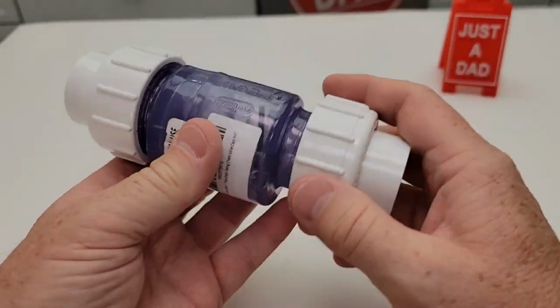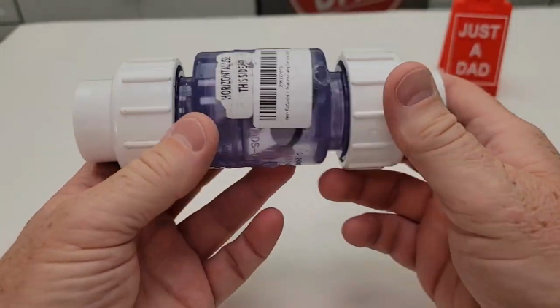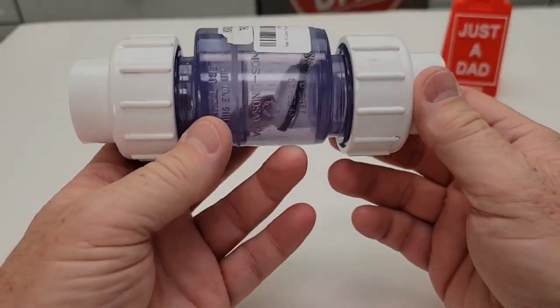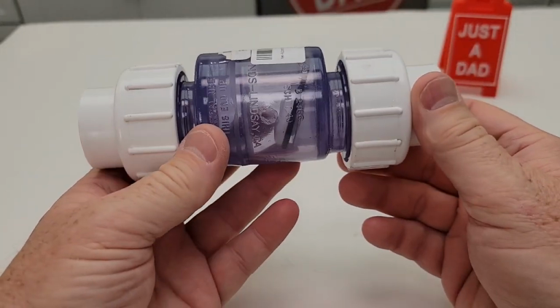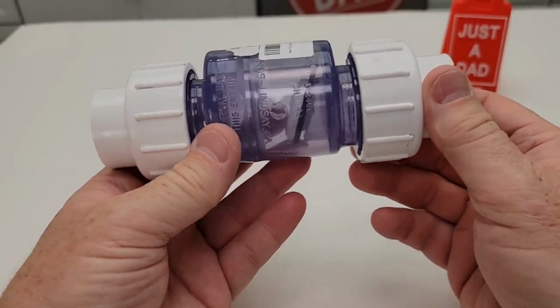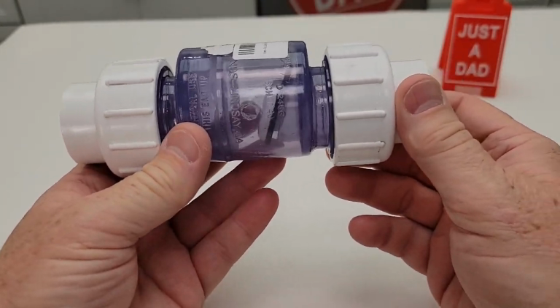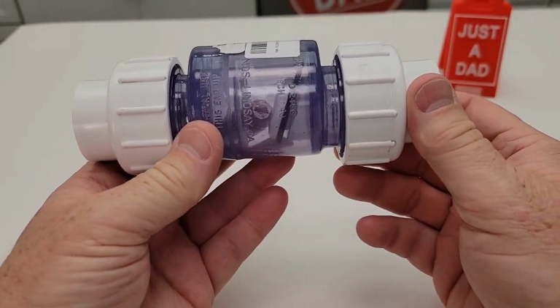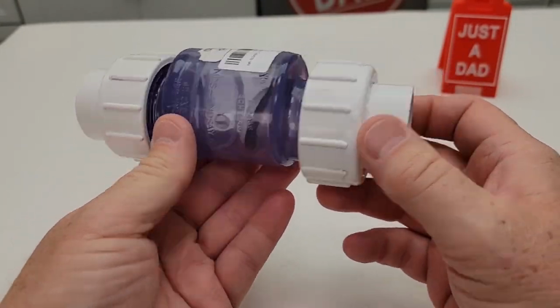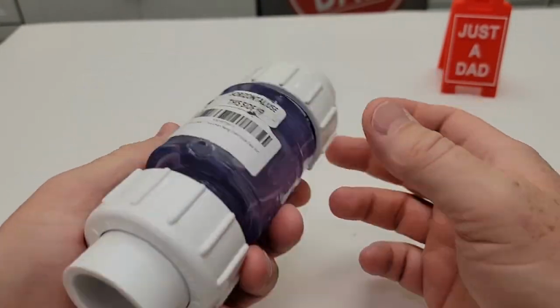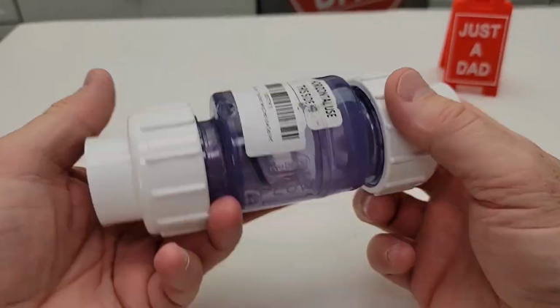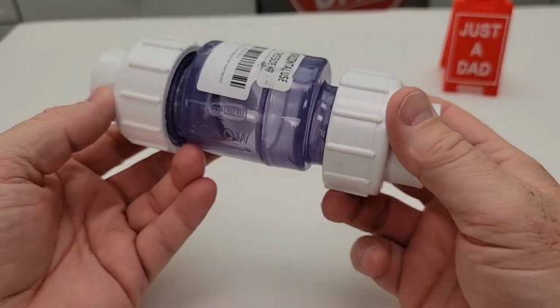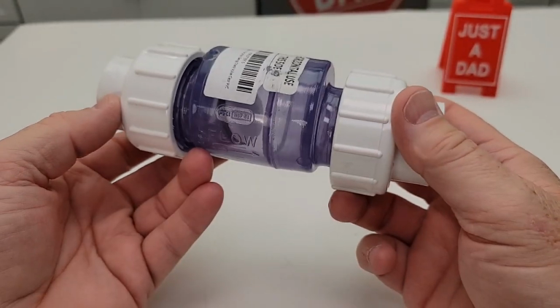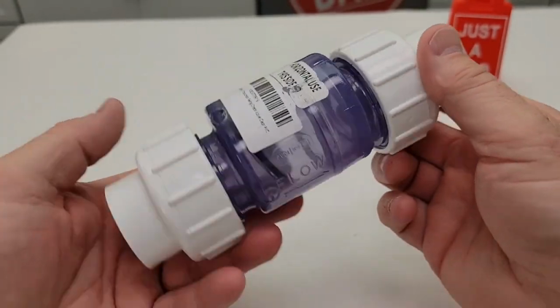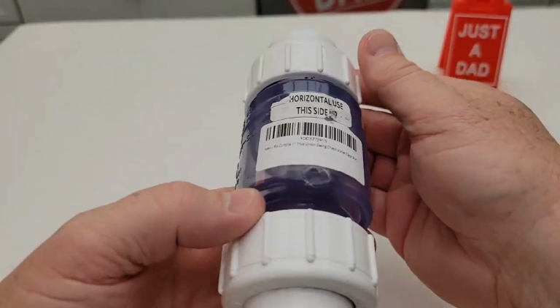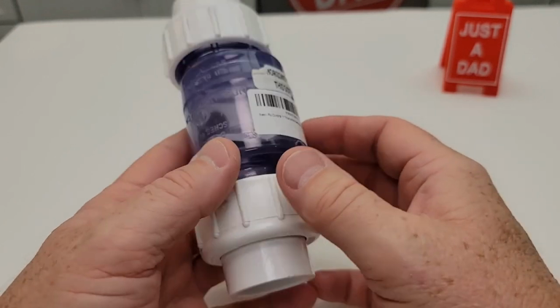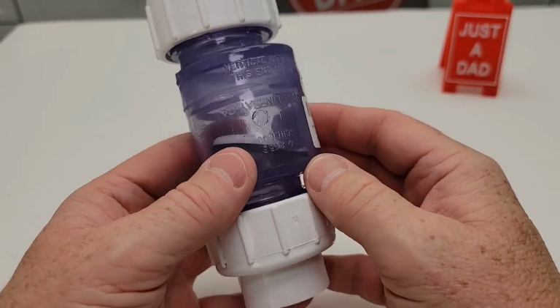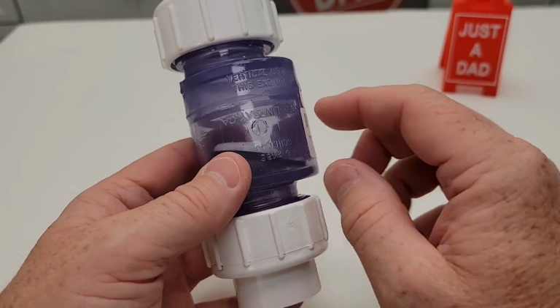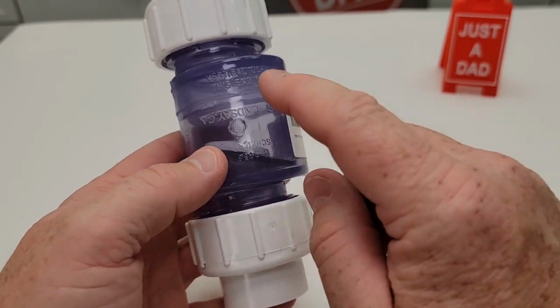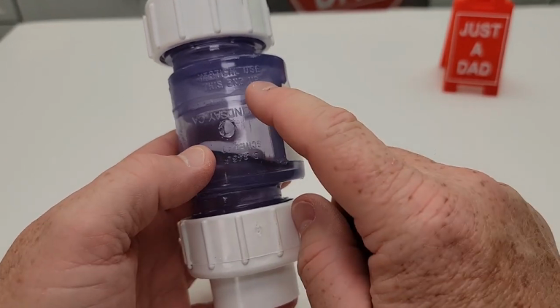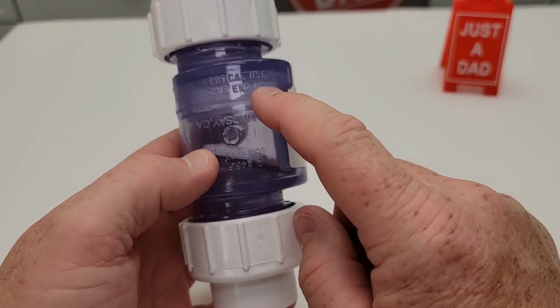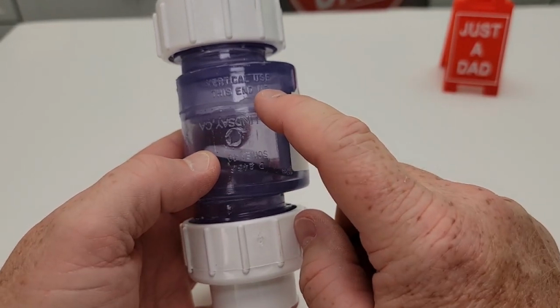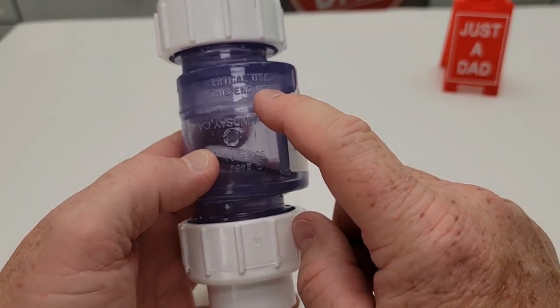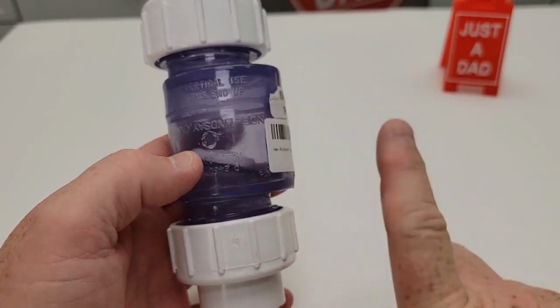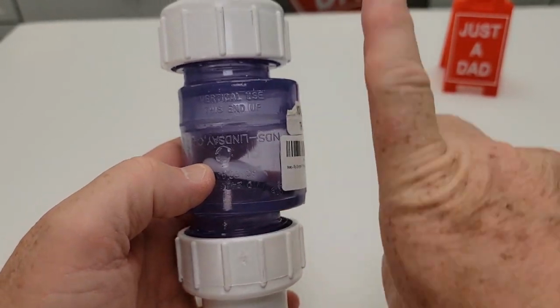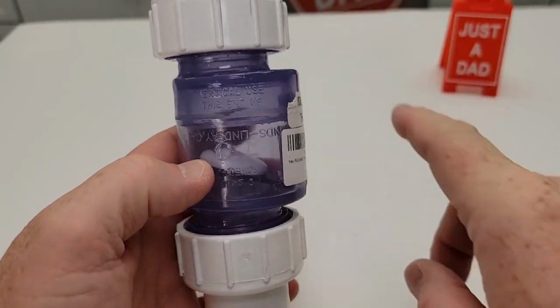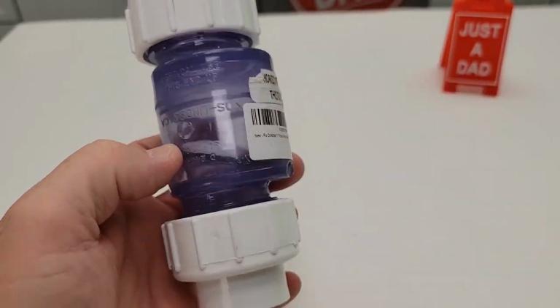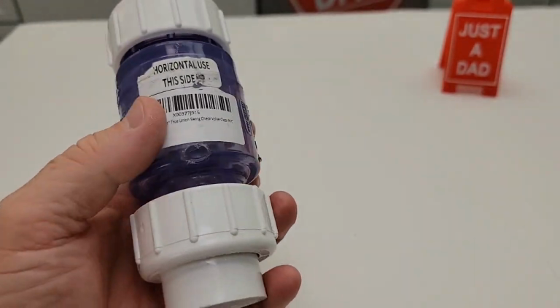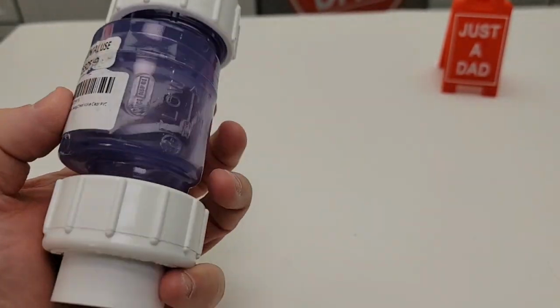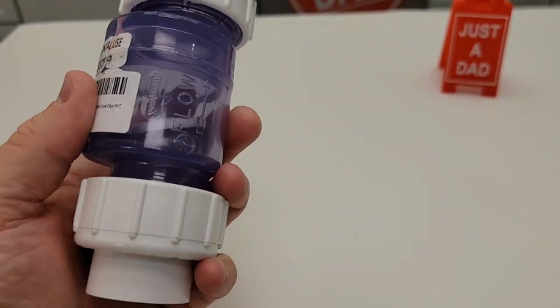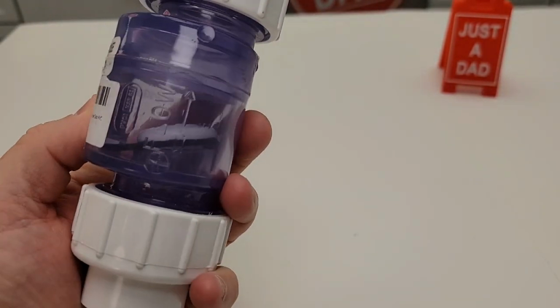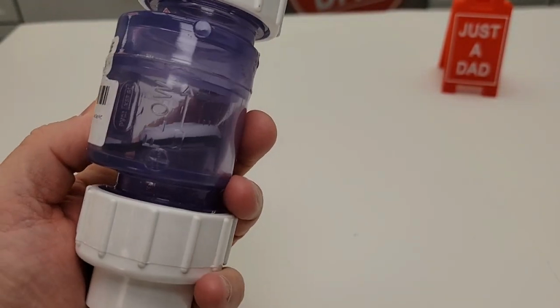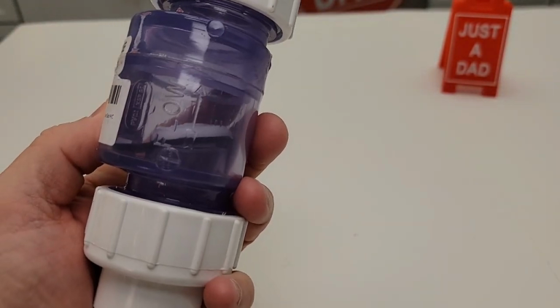You can use it horizontally also — either direction. It's just if you're vertical, they do want the arrow pointed up.